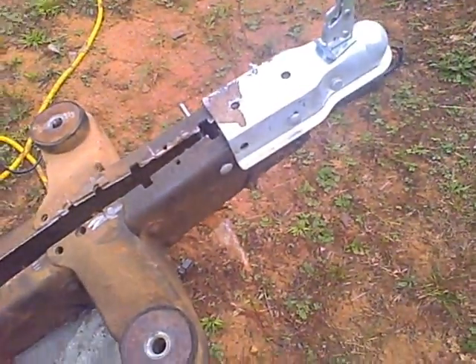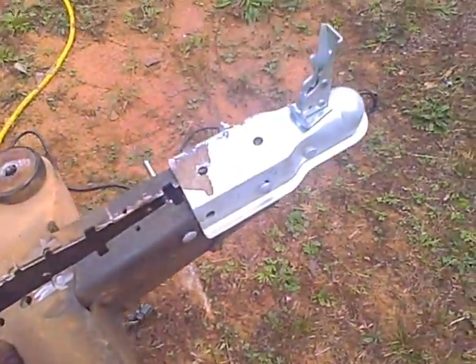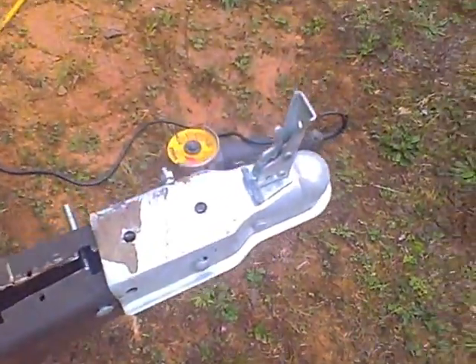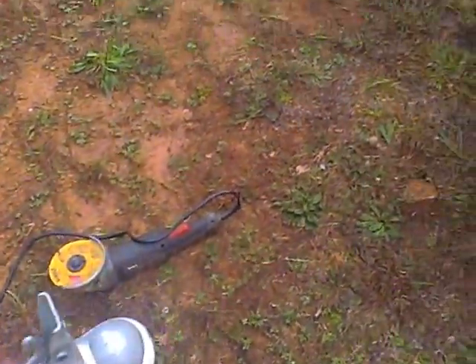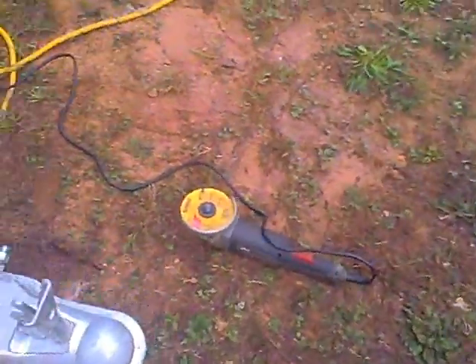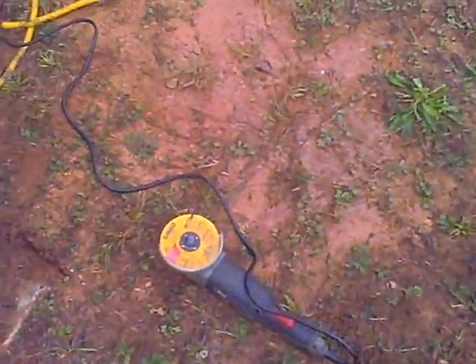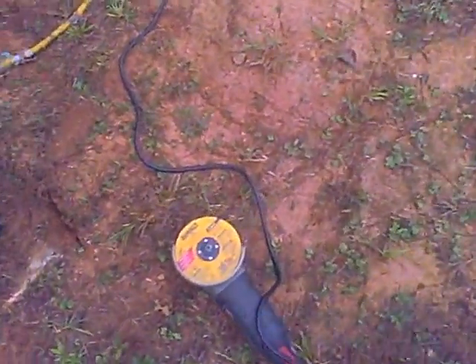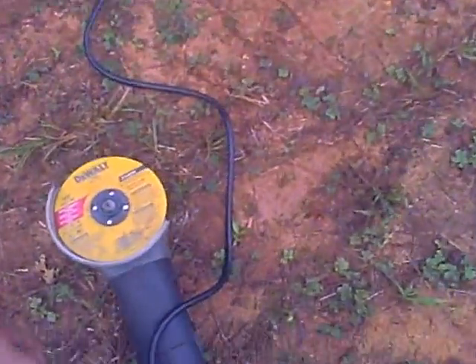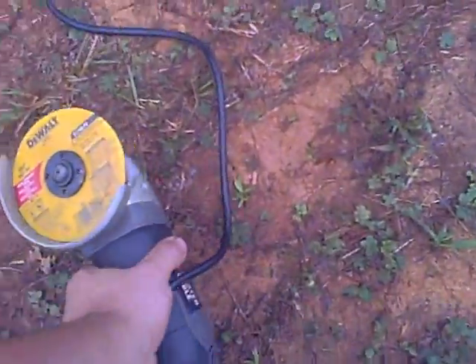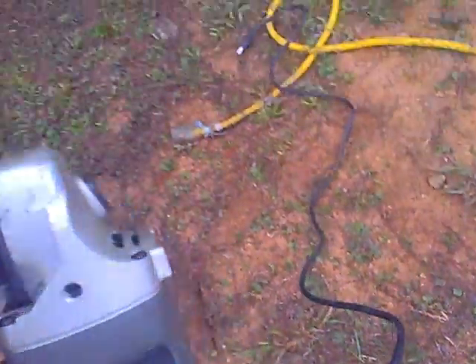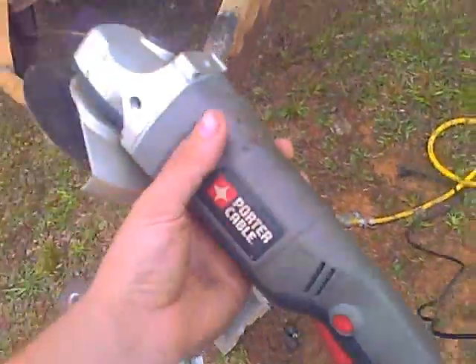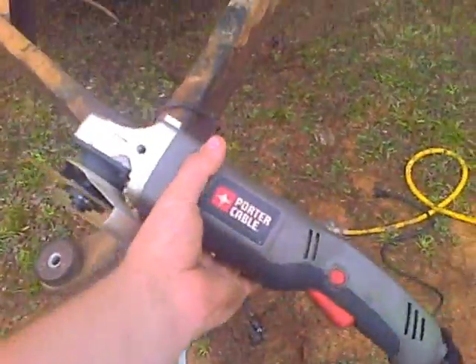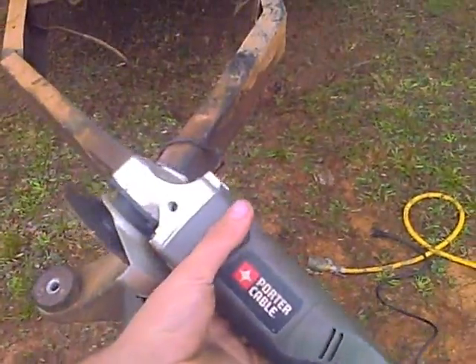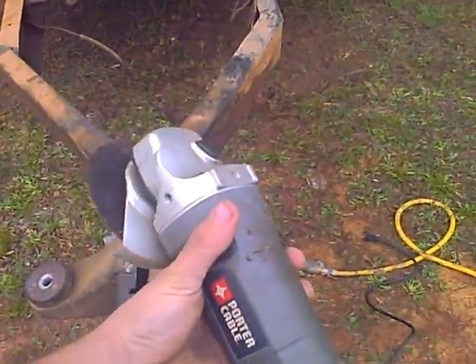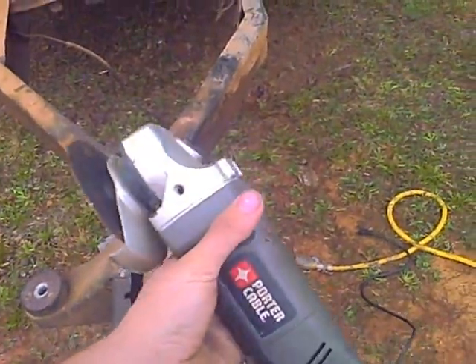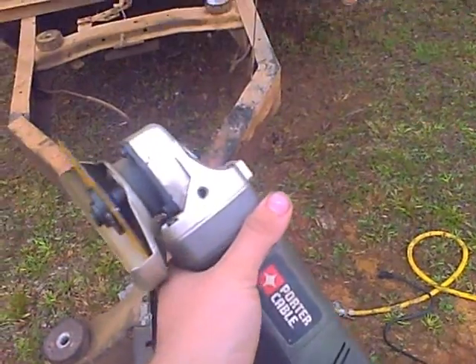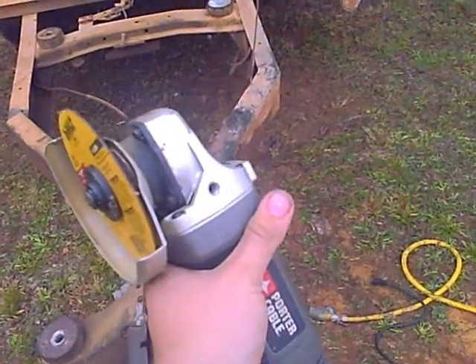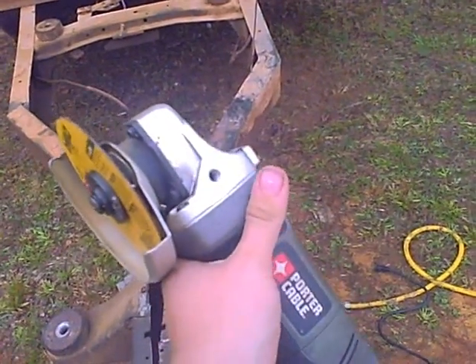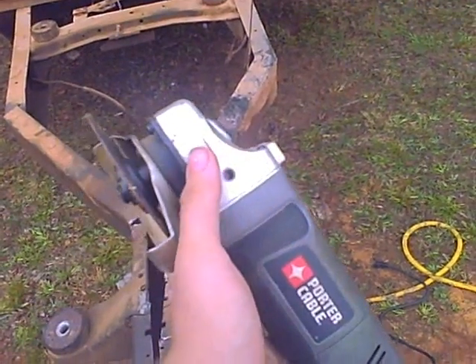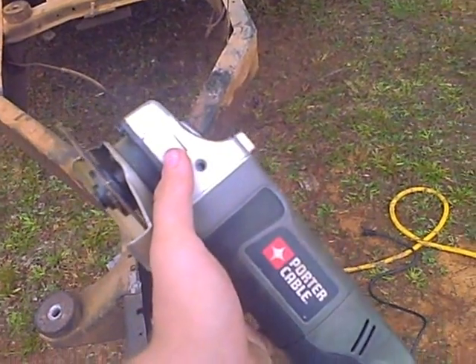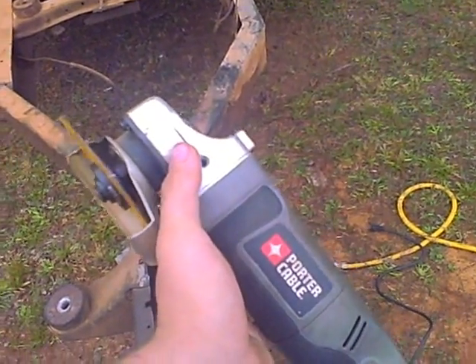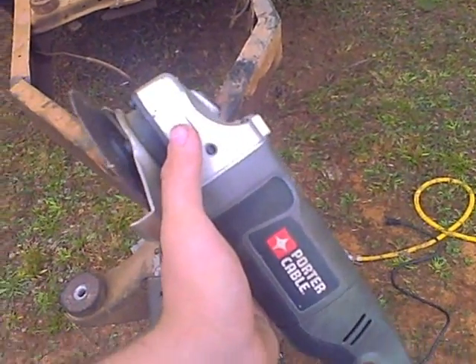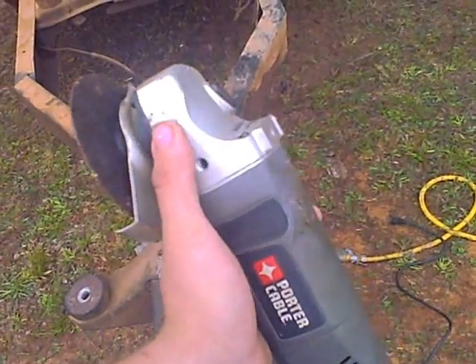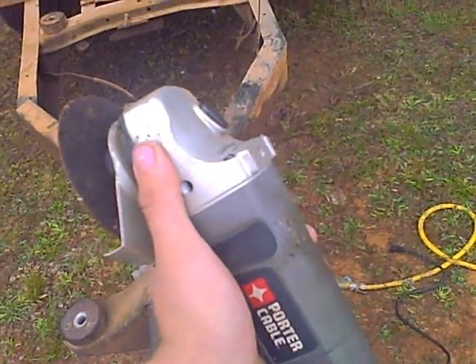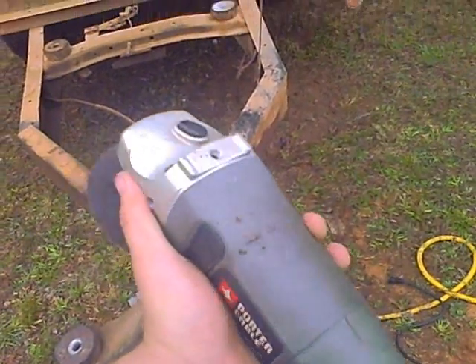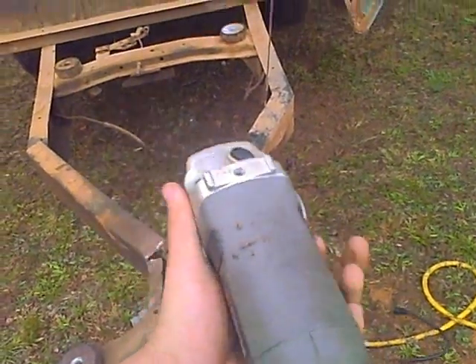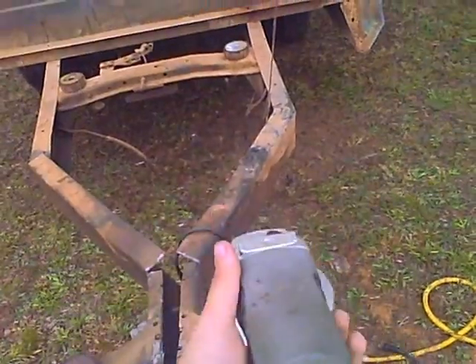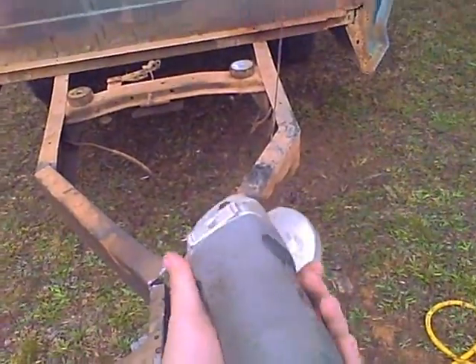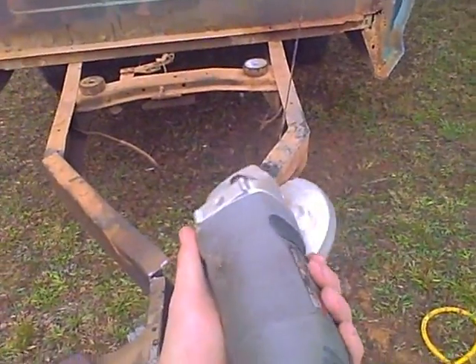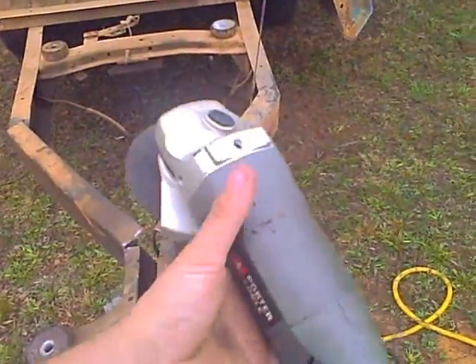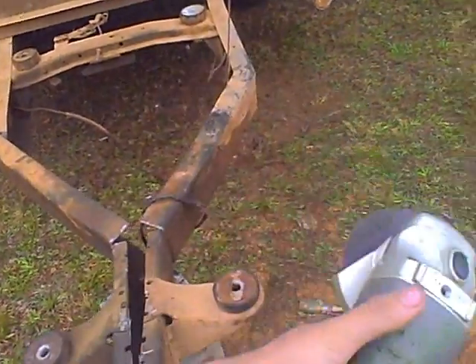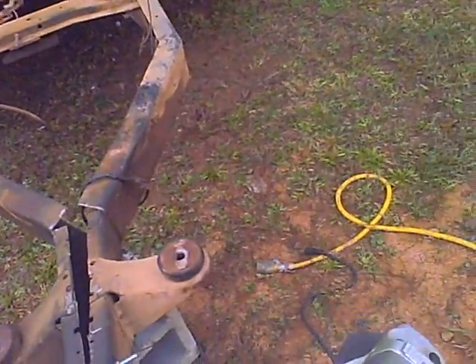But I have a two-inch receiver. I had to go get a new grinder last night — Porter Cable, 7.5 amps, very powerful. I think it was about $40, which is good. Not too expensive.